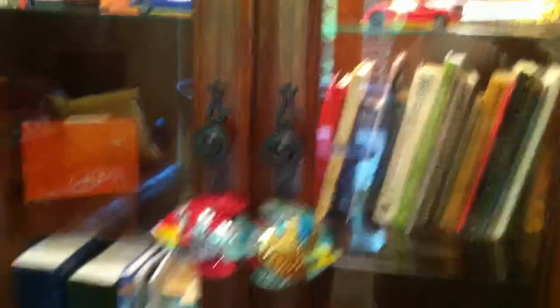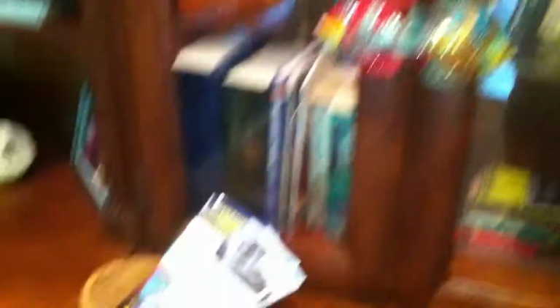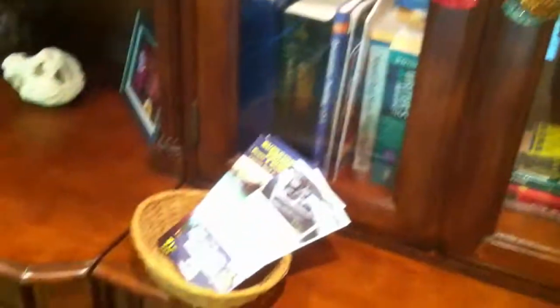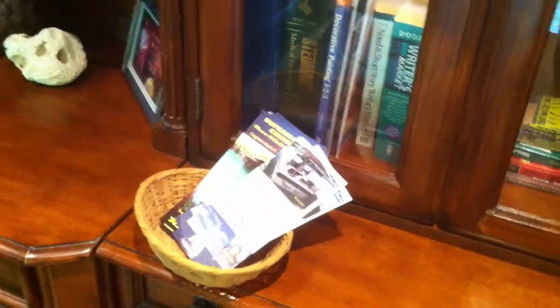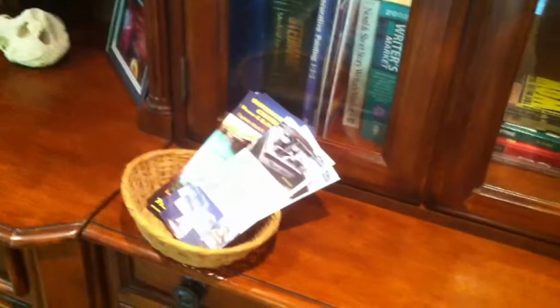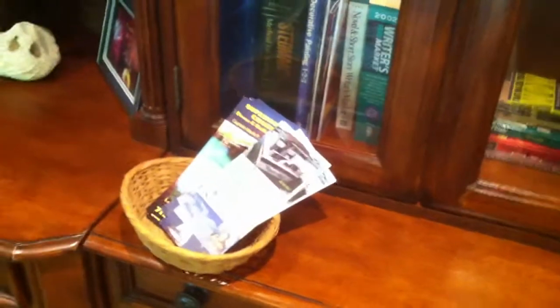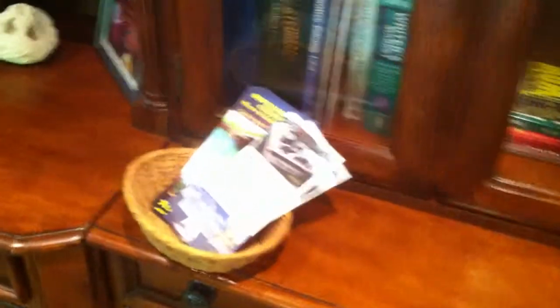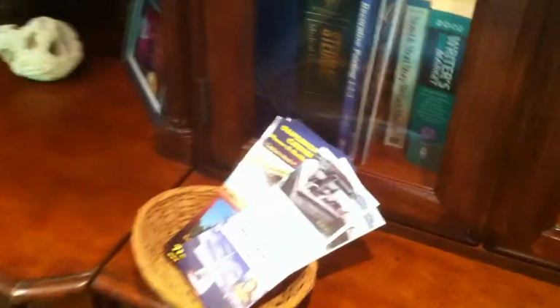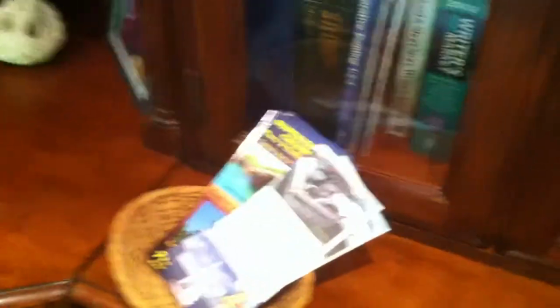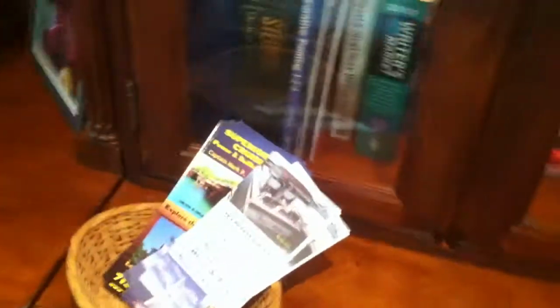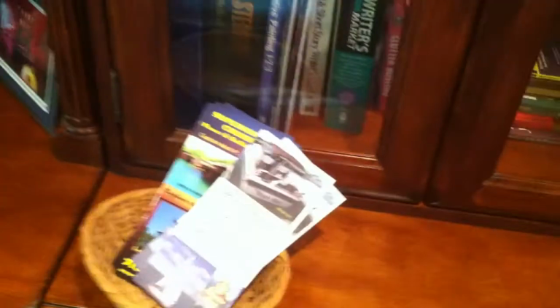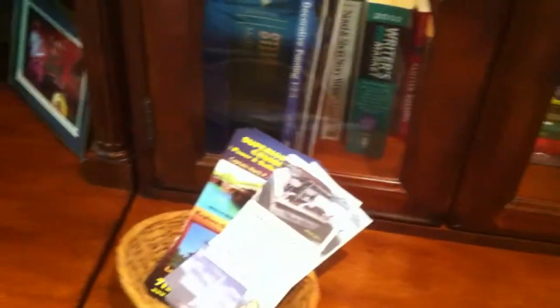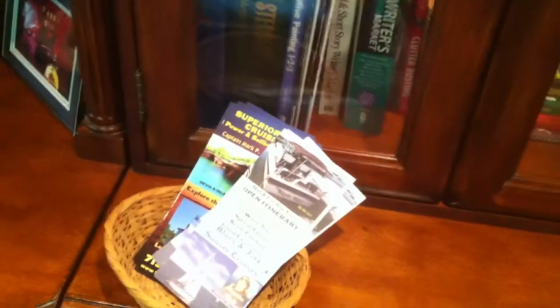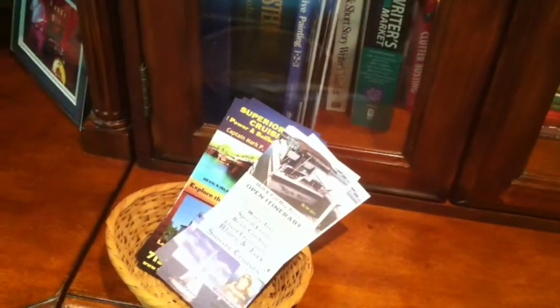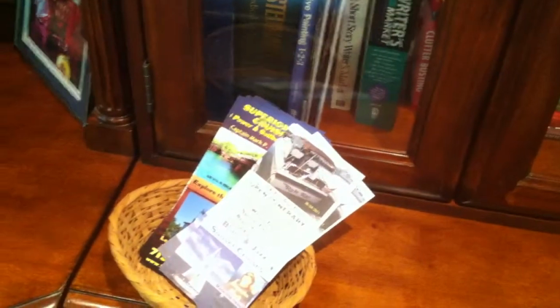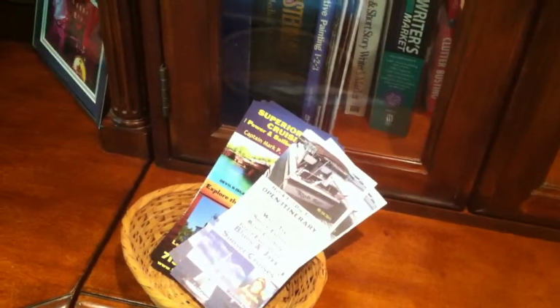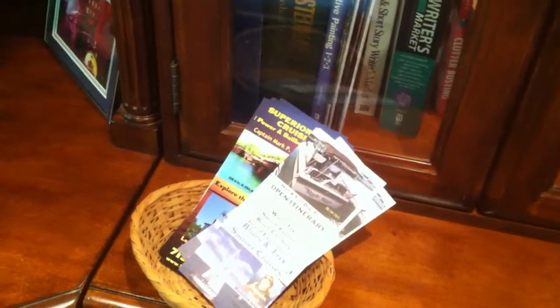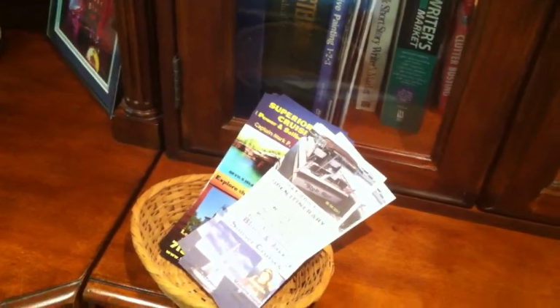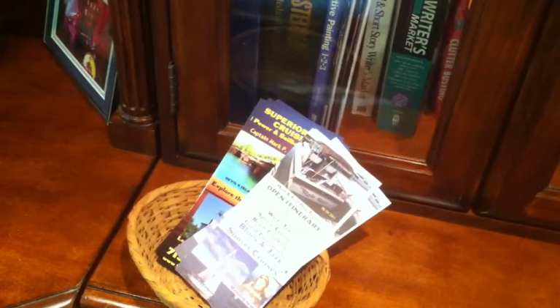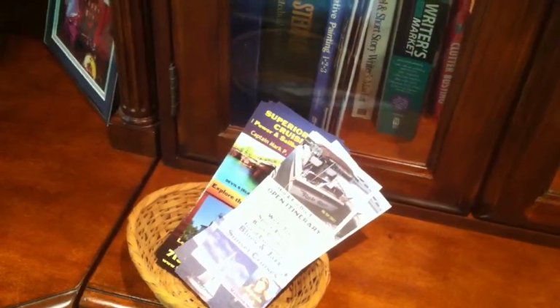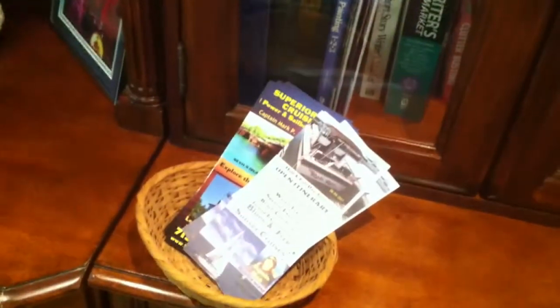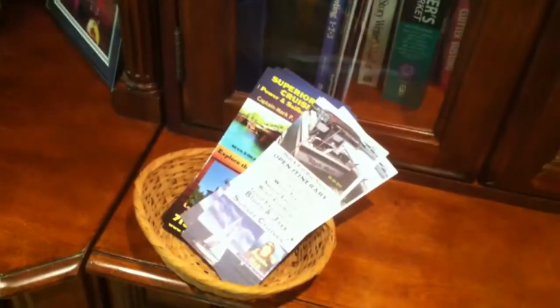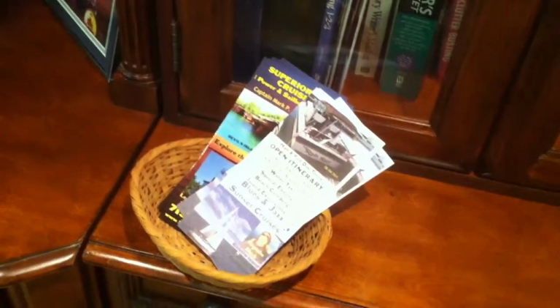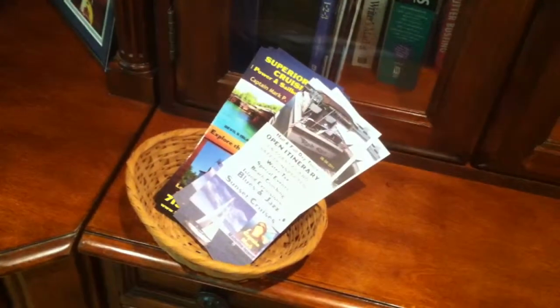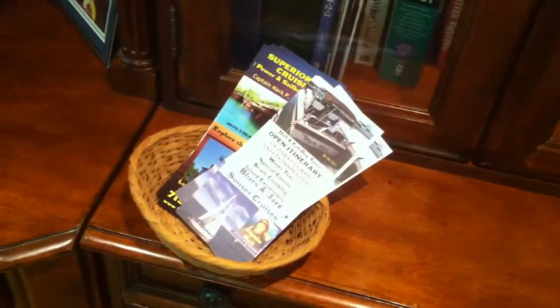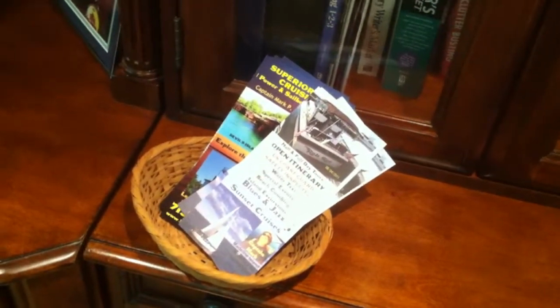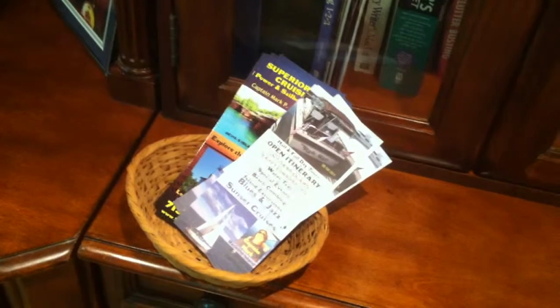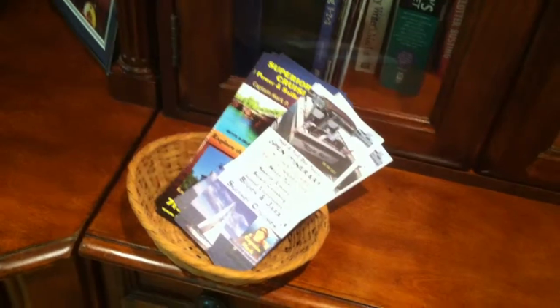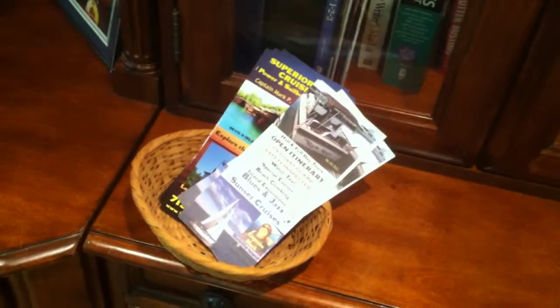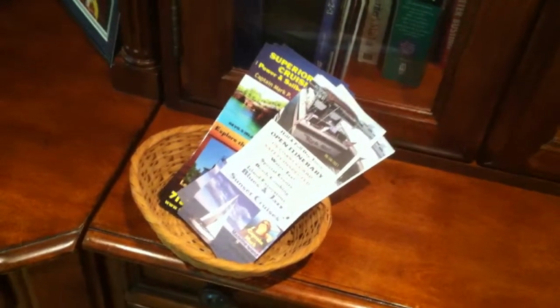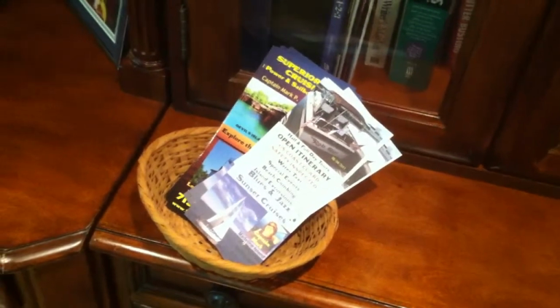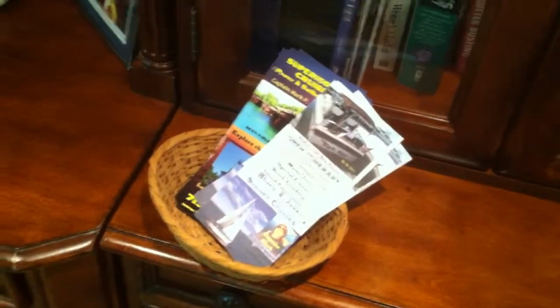Here's a few brochures. I'm doing a jazz cruise now and then this summer, so if you'd like to go on a jazz cruise, please give me a call and I'll be happy to set you up with that.